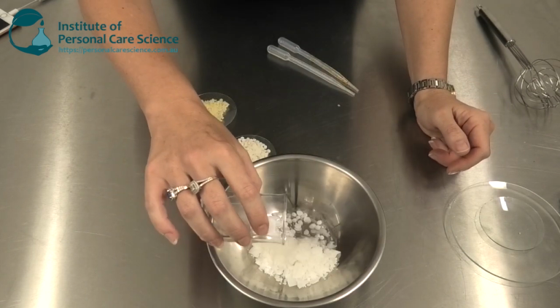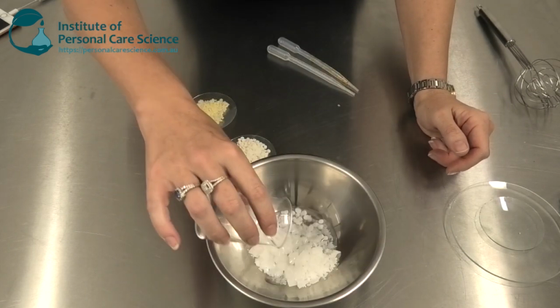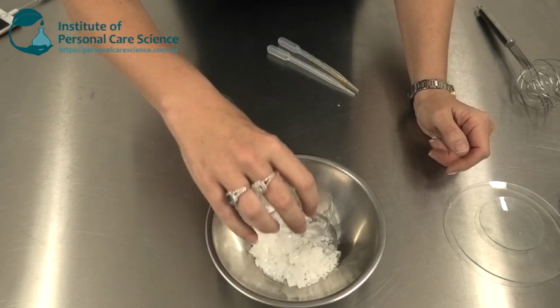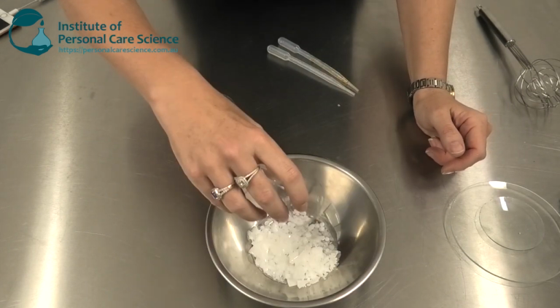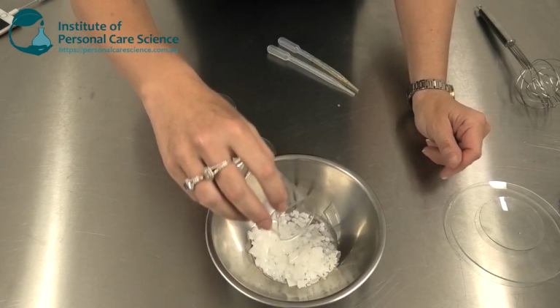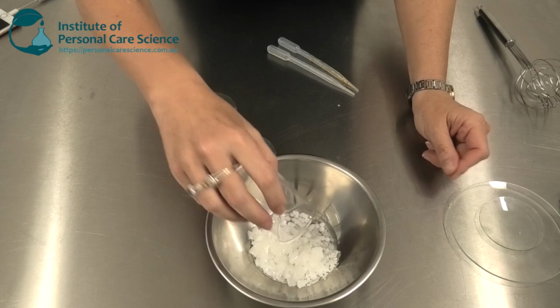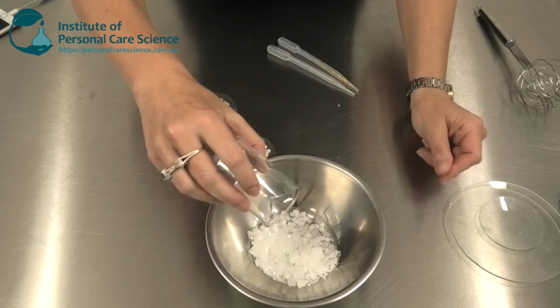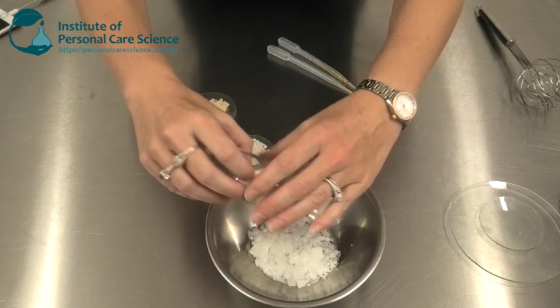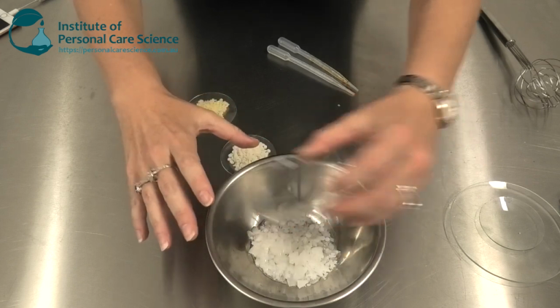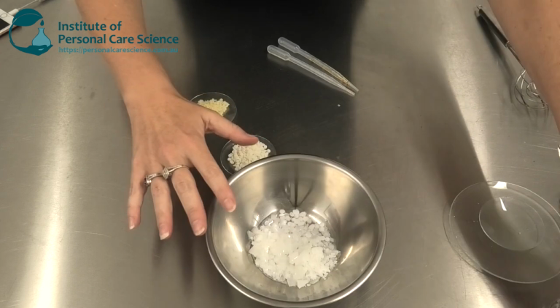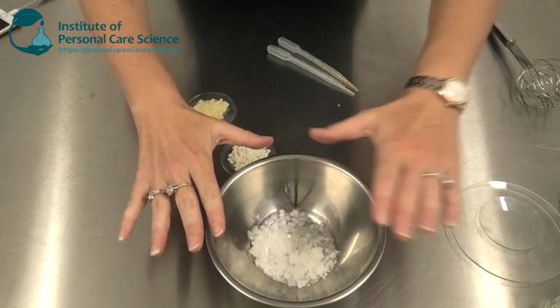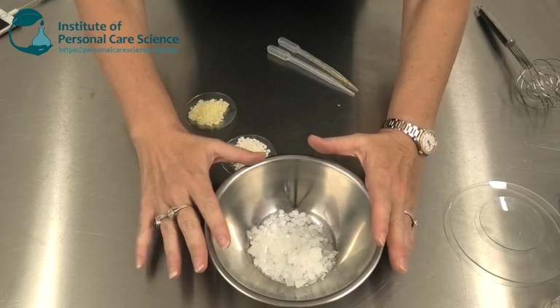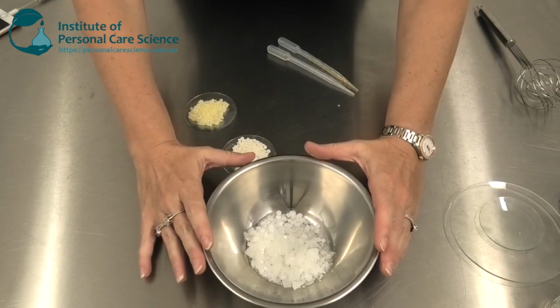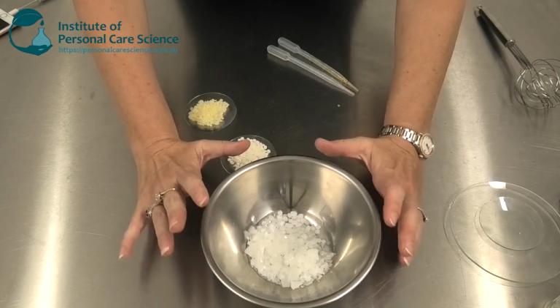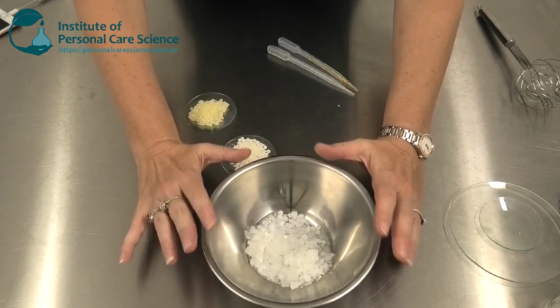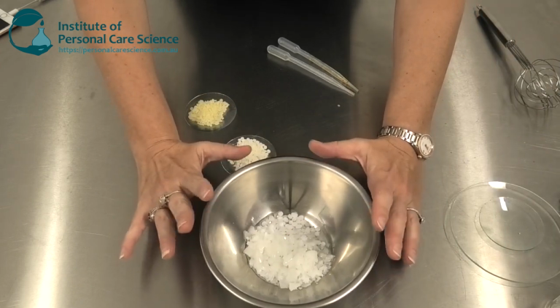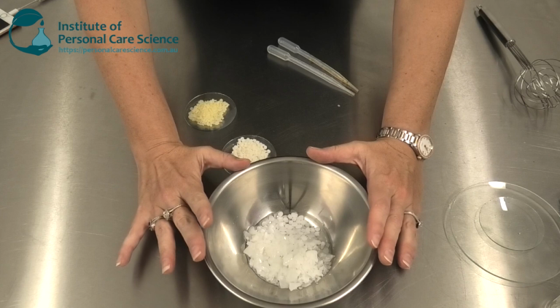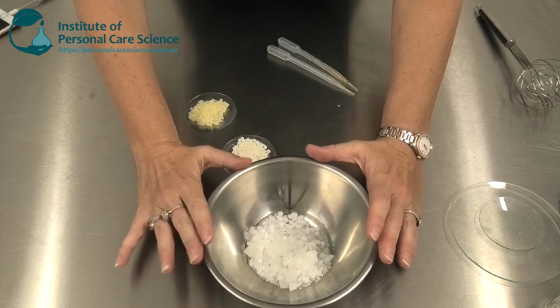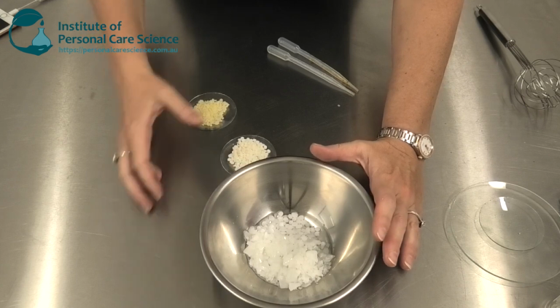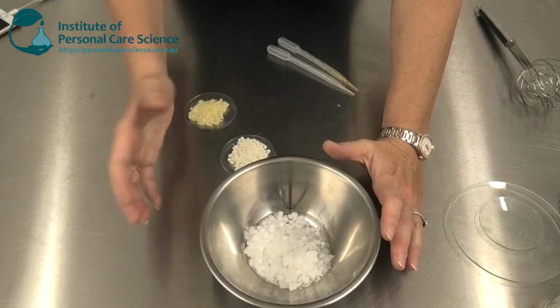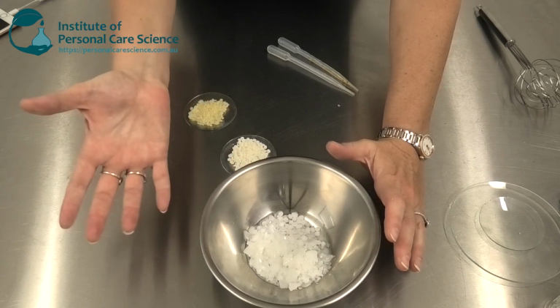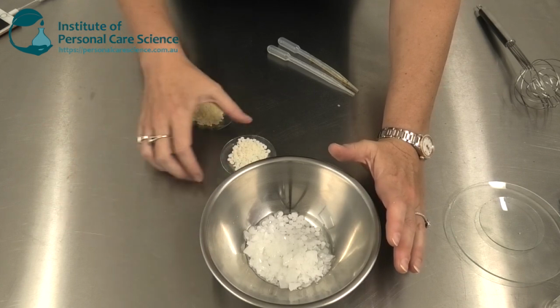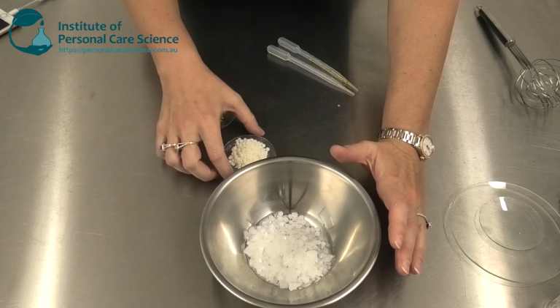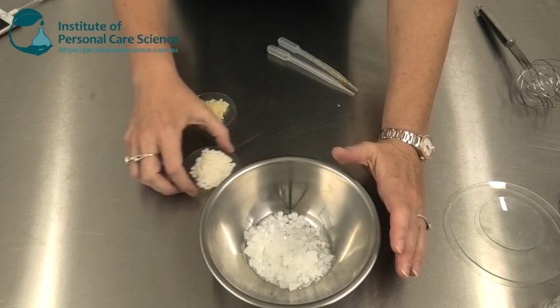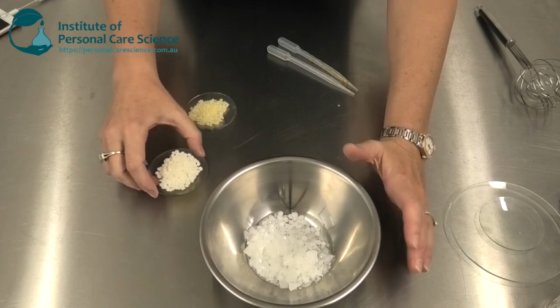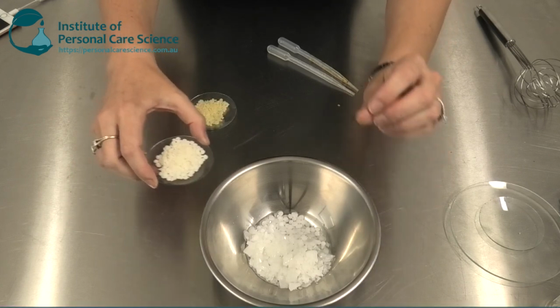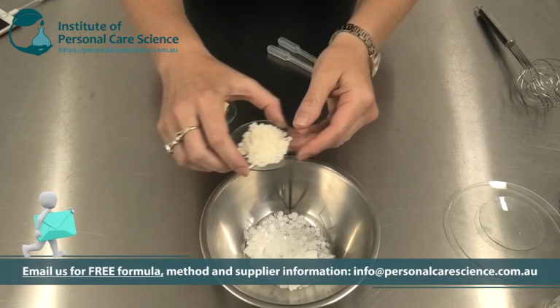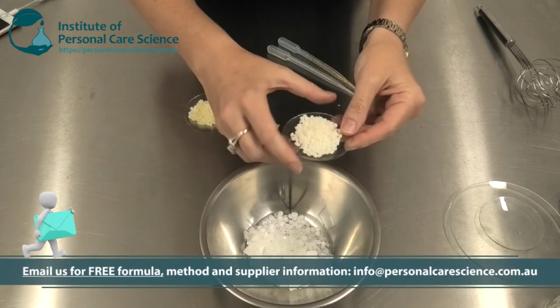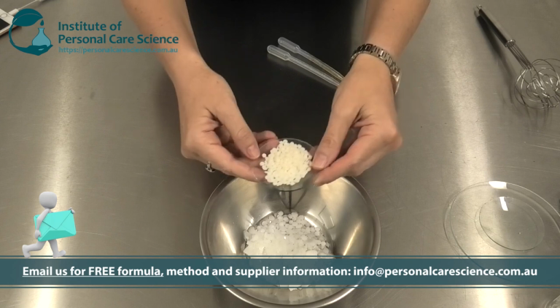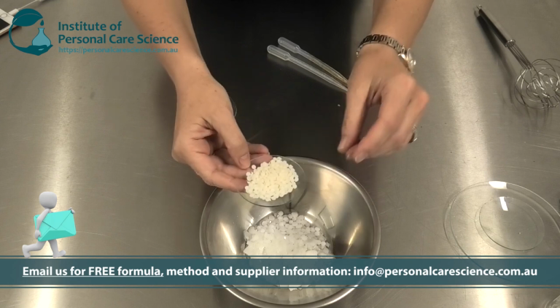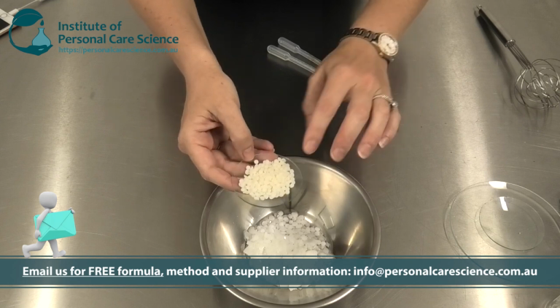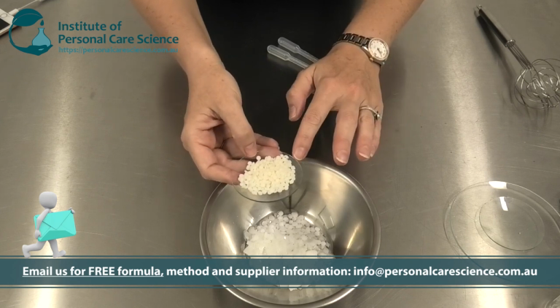I am going to add a light skin-feel emollient. You can use another light skin-feel emollient in its place — just make sure it has a very silky skin feel and is very light. It can't be greasy, otherwise this product would feel greasy under the arms.